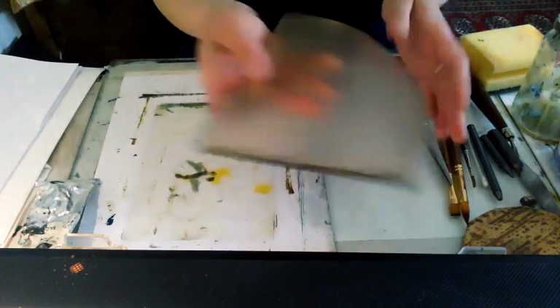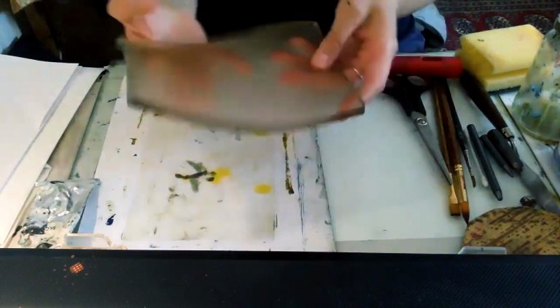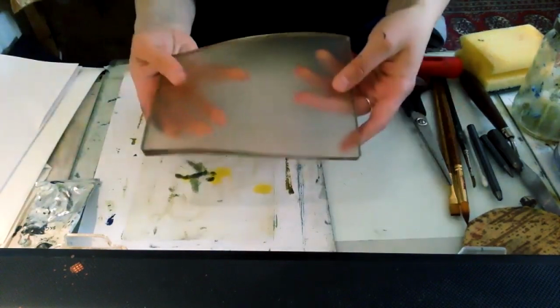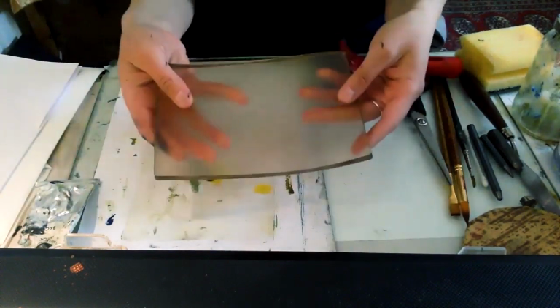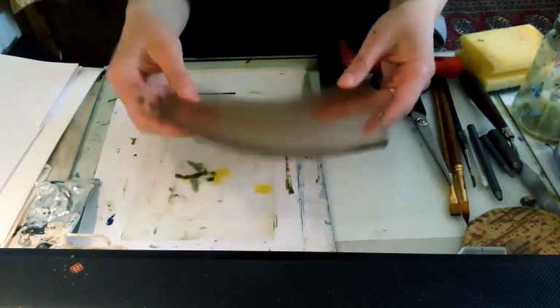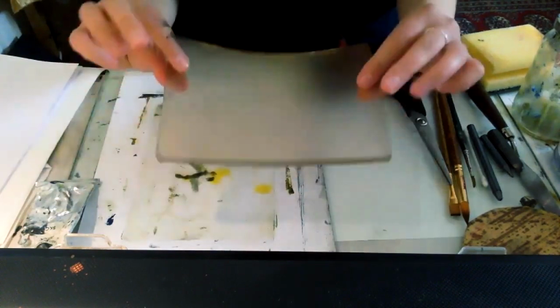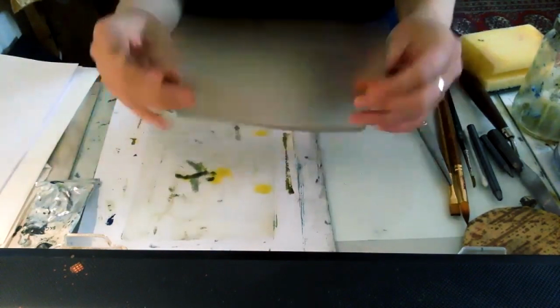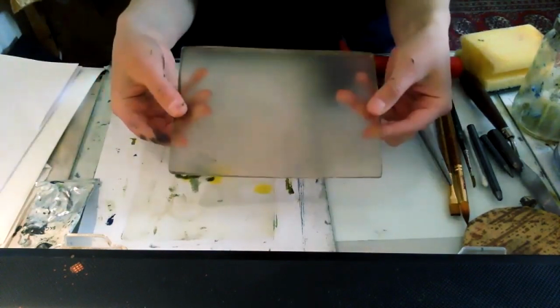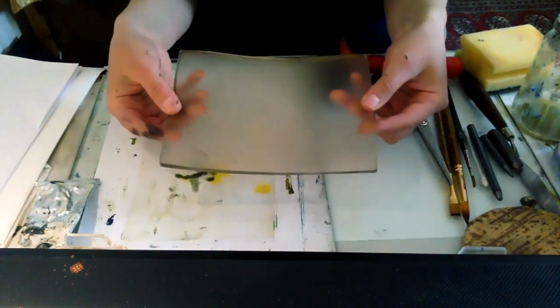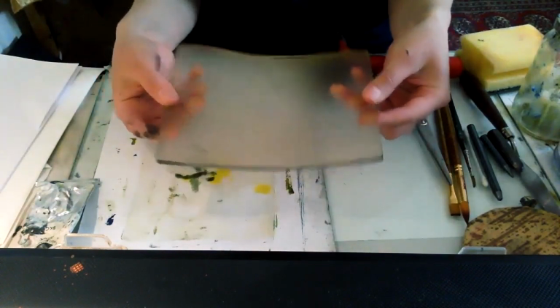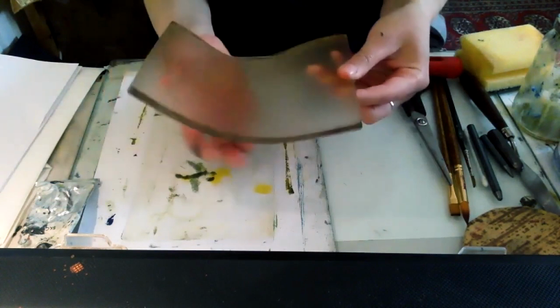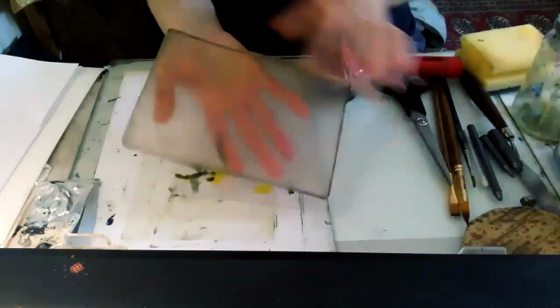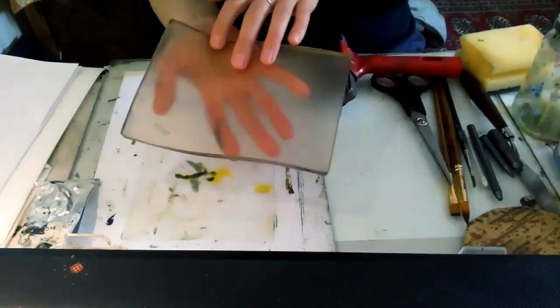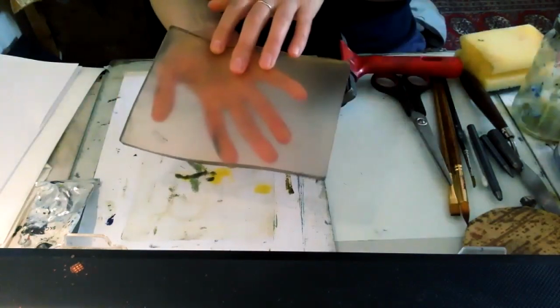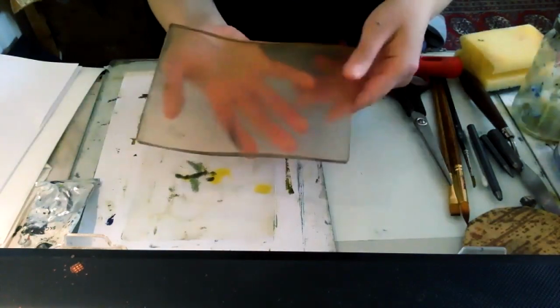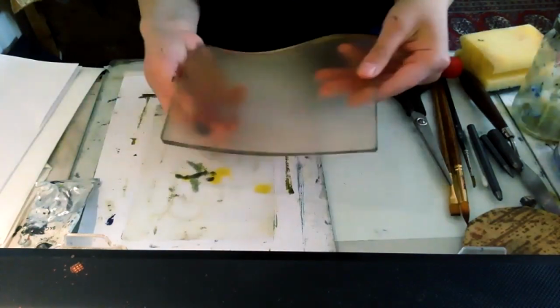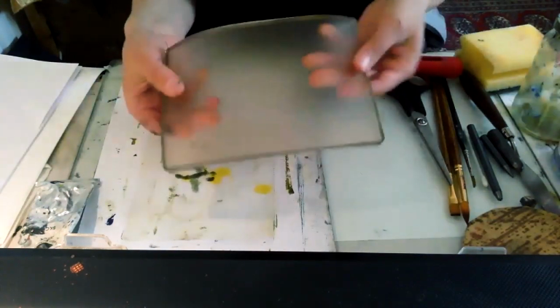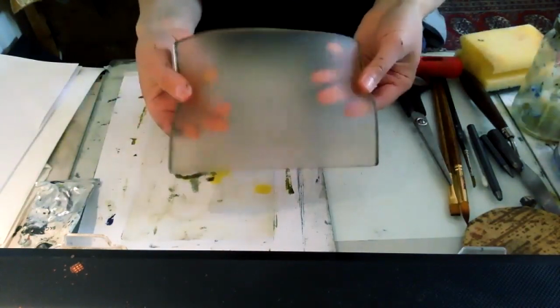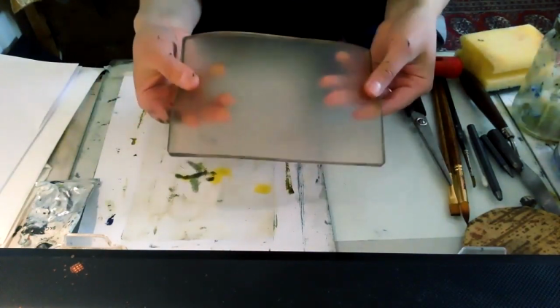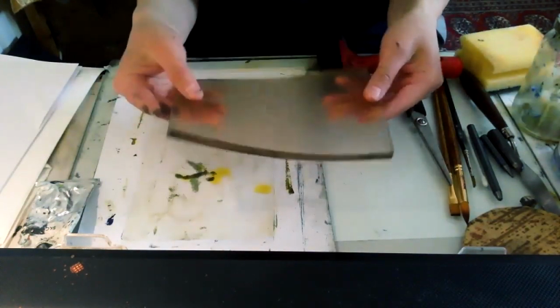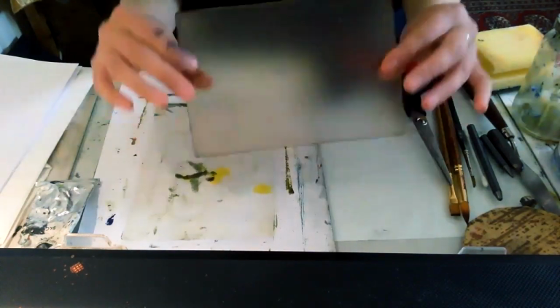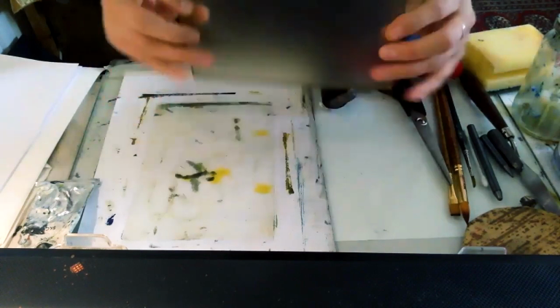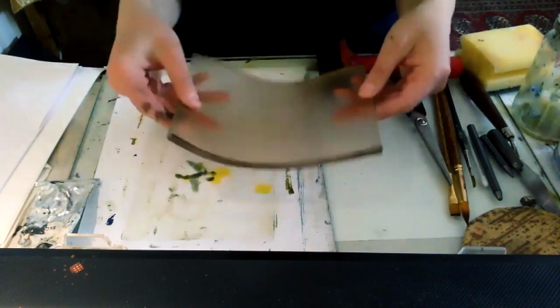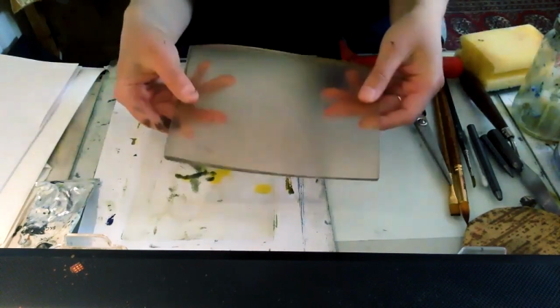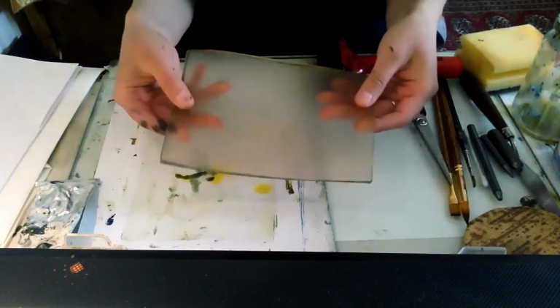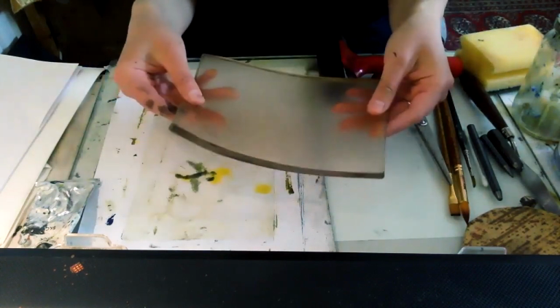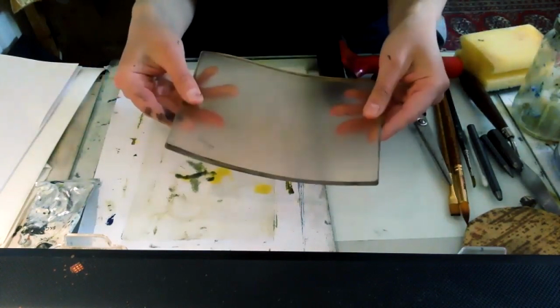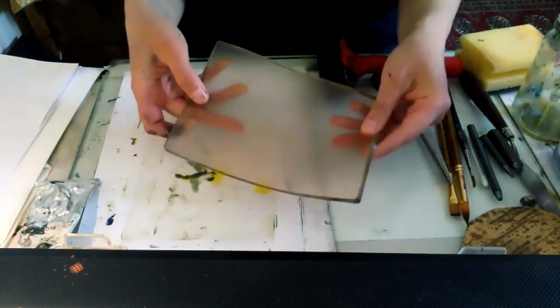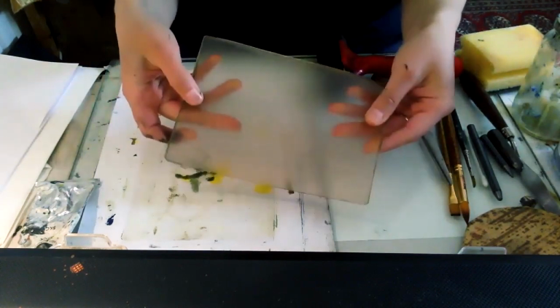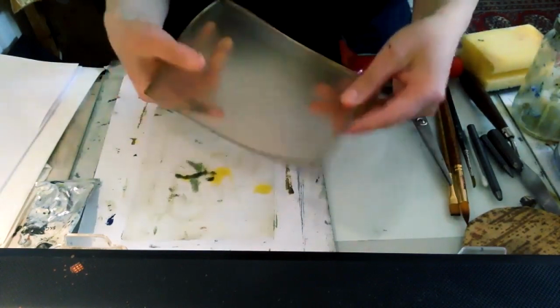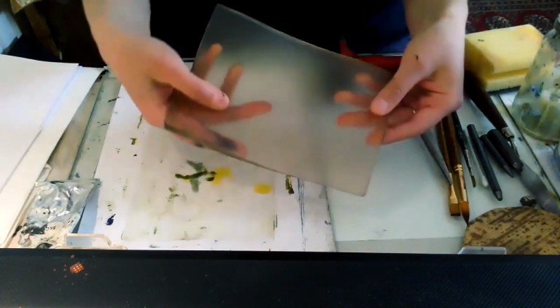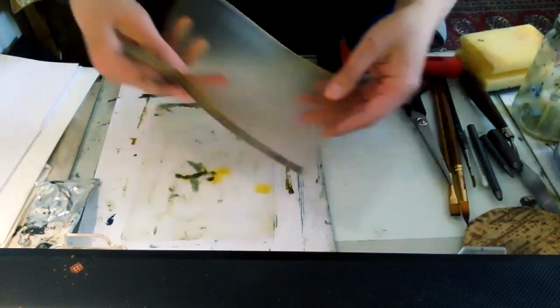This is a jelly plate, used for different sorts of monoprinting. This one is bought, but you can actually make it yourself — there are lots of recipes online for that. You can make either a gelatin version, or there are also vegan versions using something called Agar Agar.